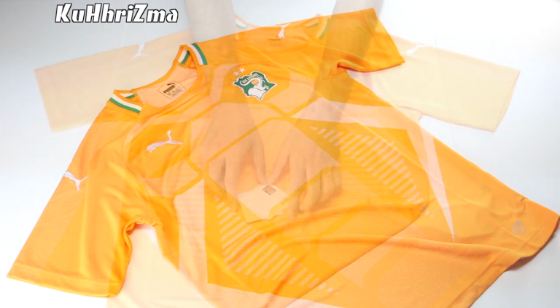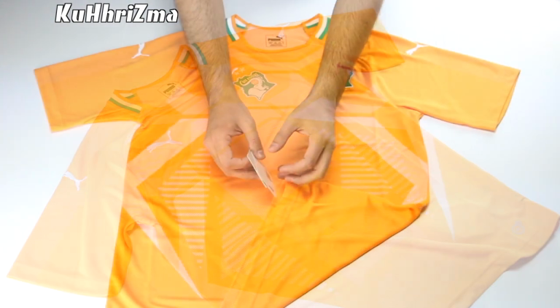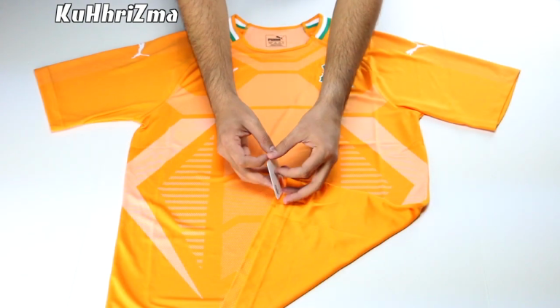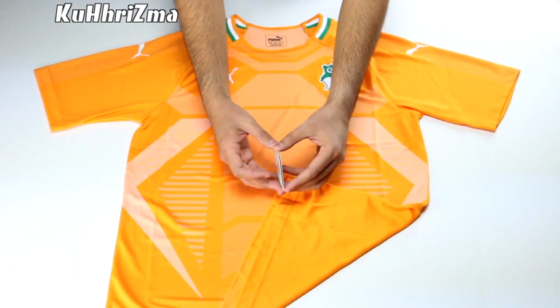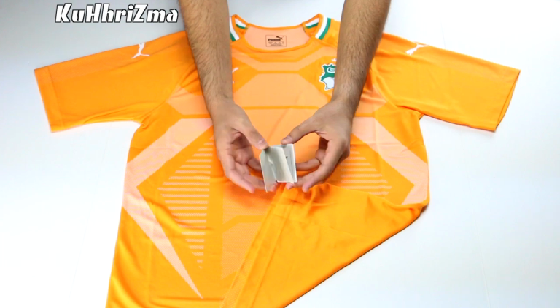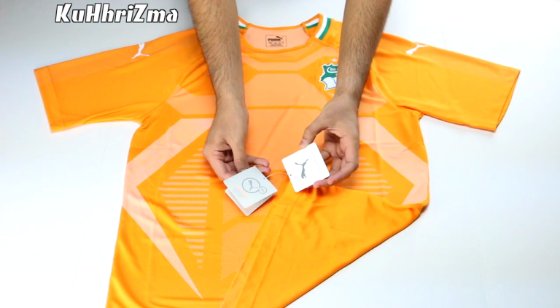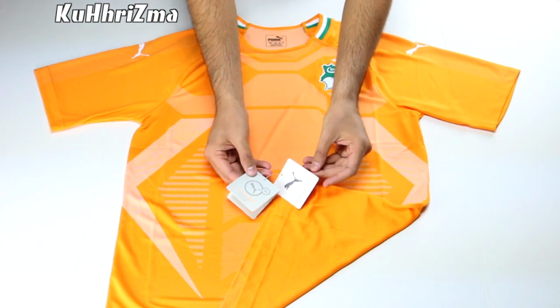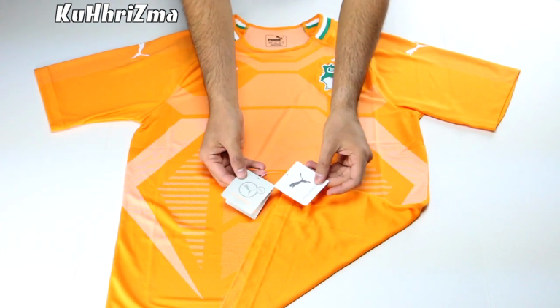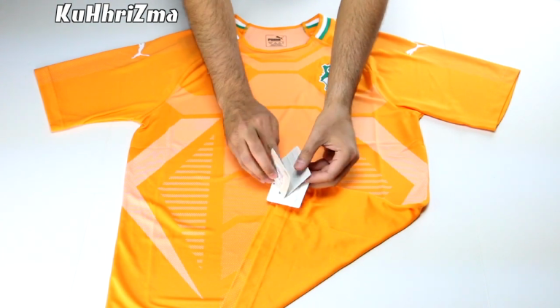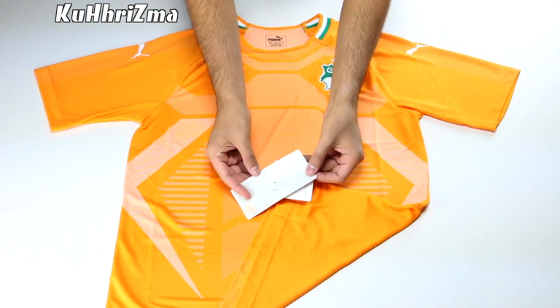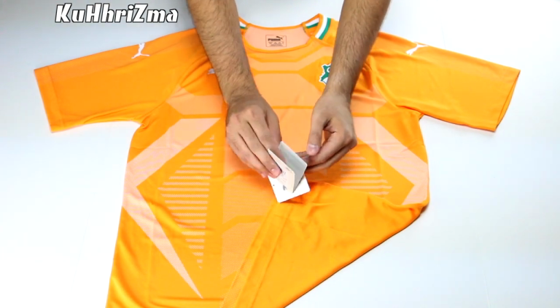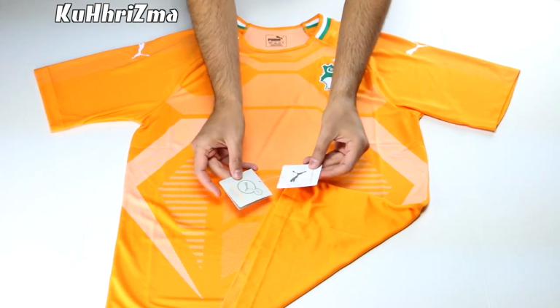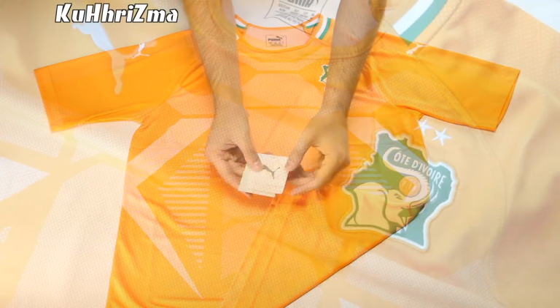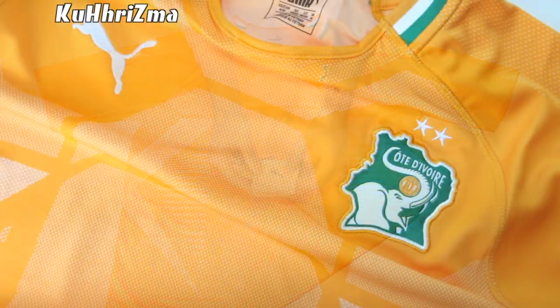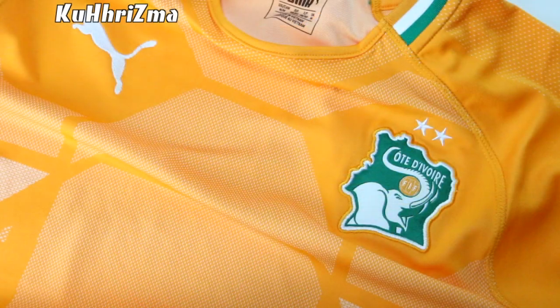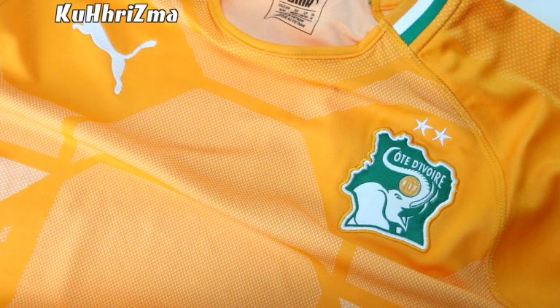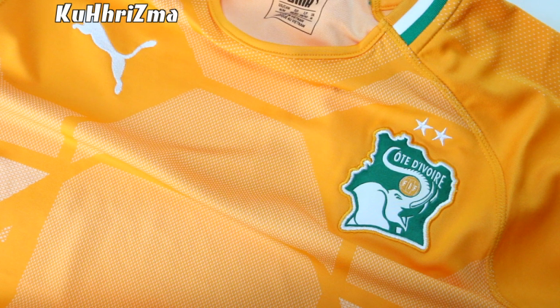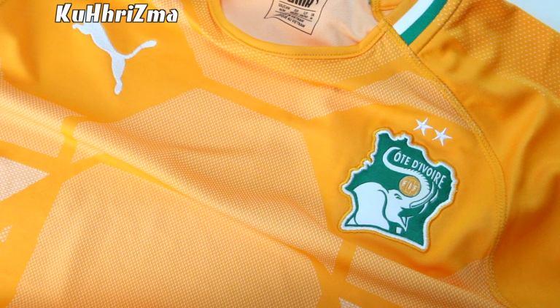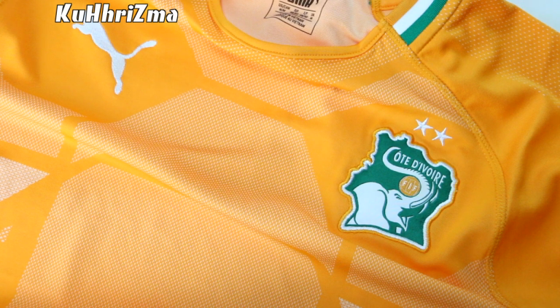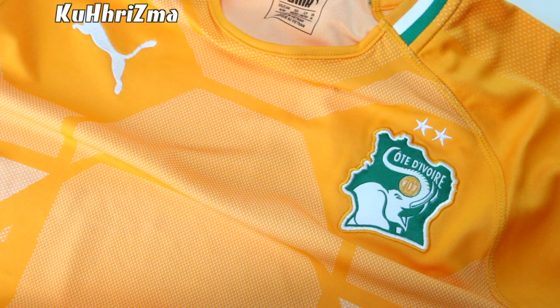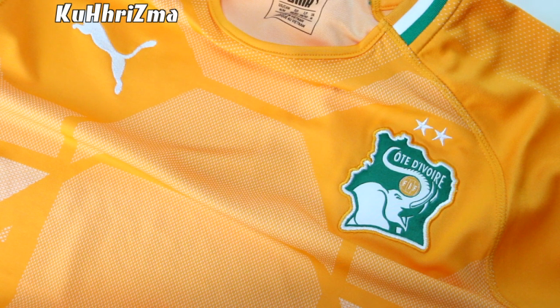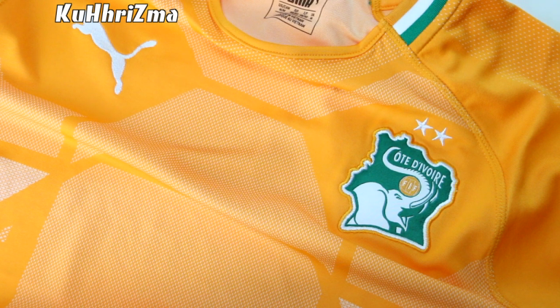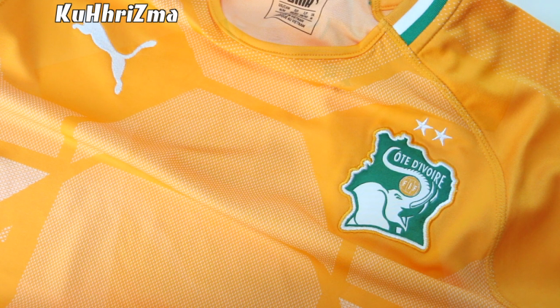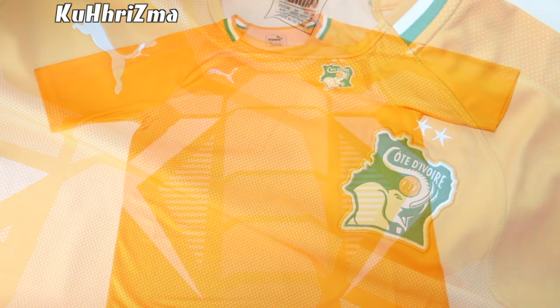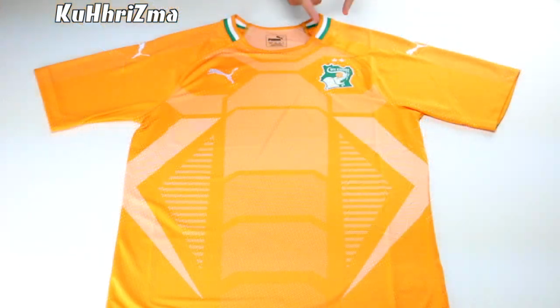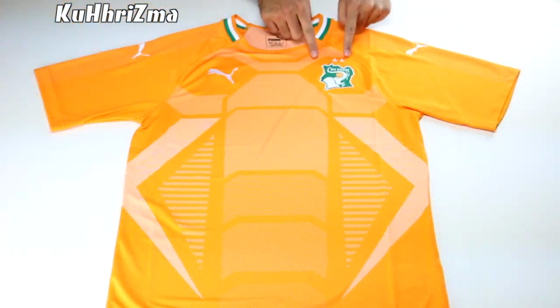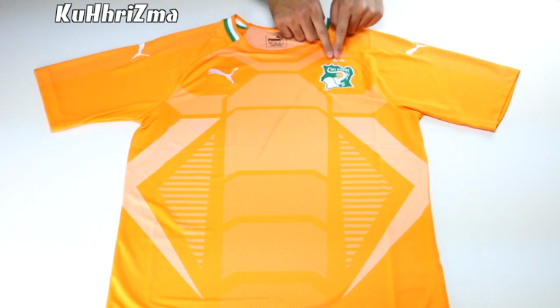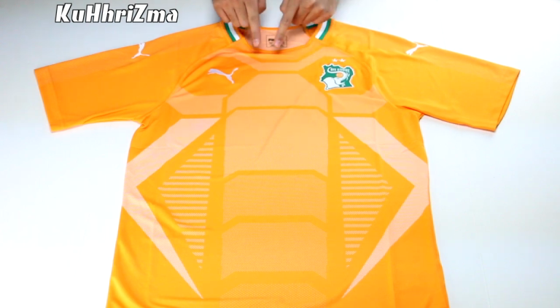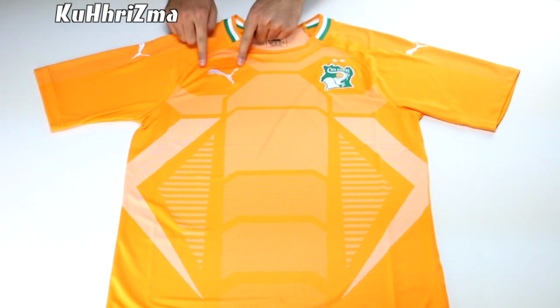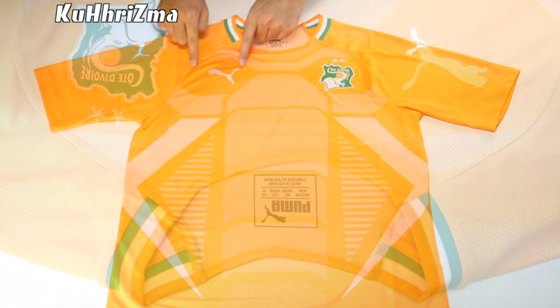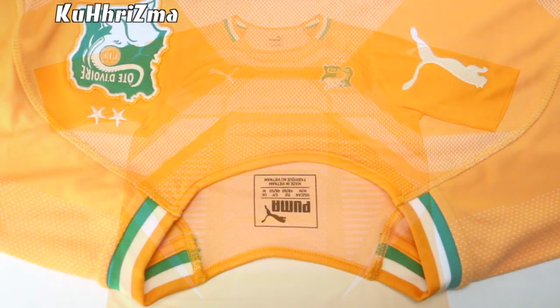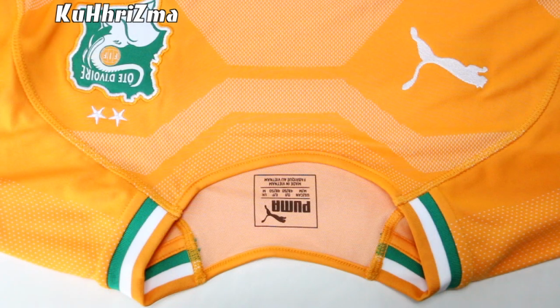Manufactured by Puma, this jersey sits on a really nice shade of orange with green and white details. A graphic featuring an elephant's head takes up the entire front panel of the jersey, which looks amazing. The football crest of the Ivory Coast sits on the left side of the jersey with the Puma Cat logo on the right.